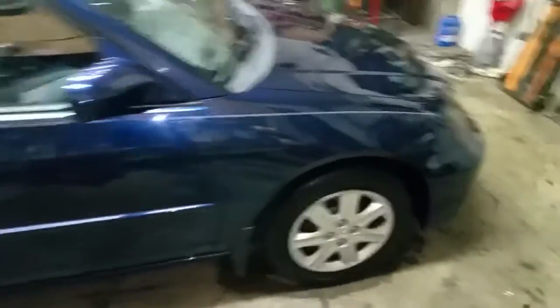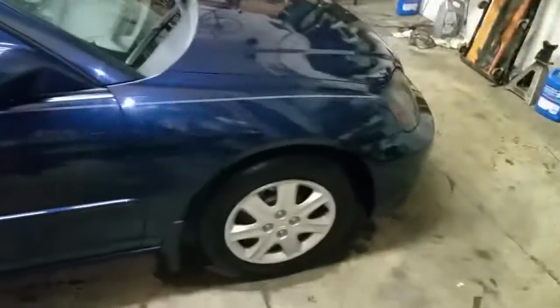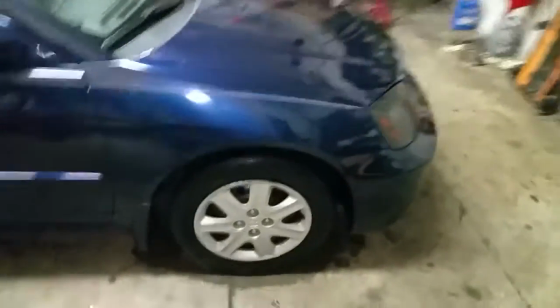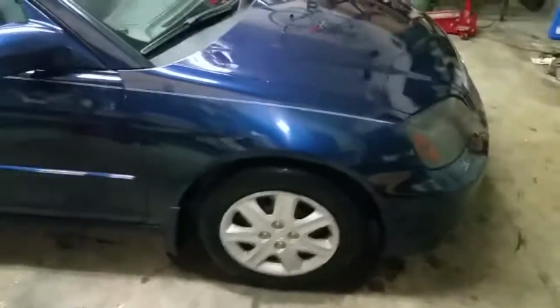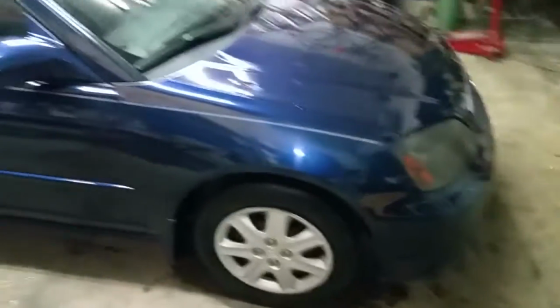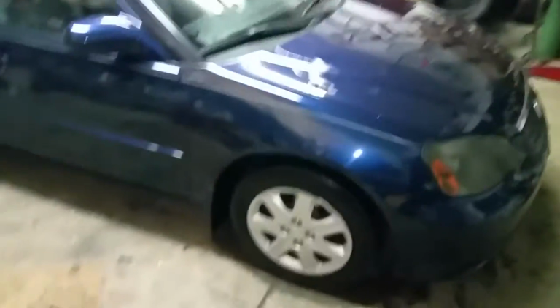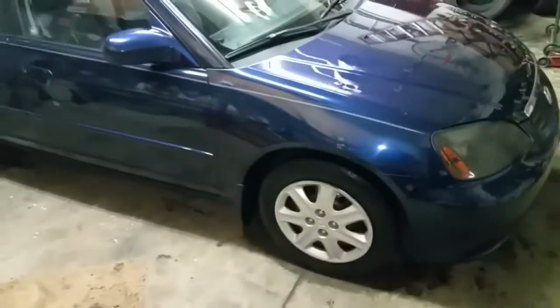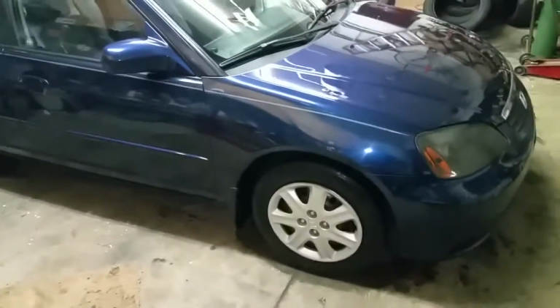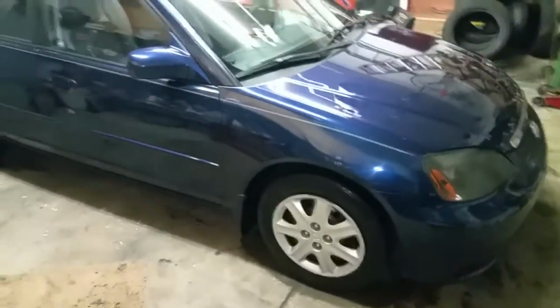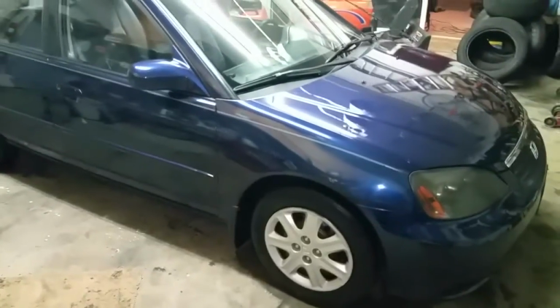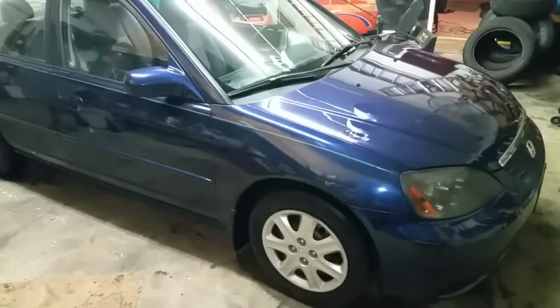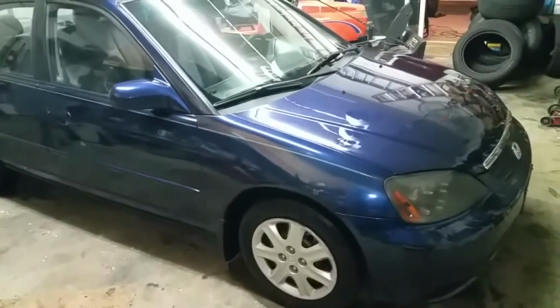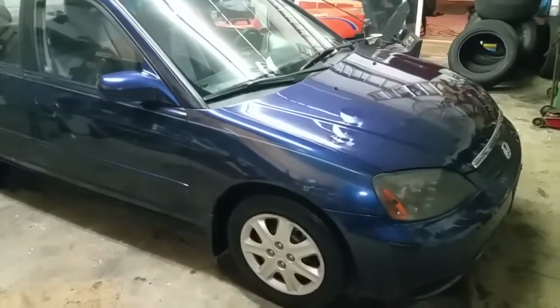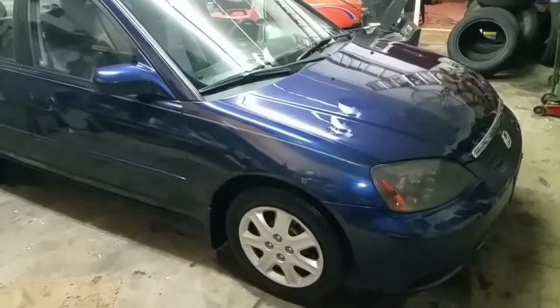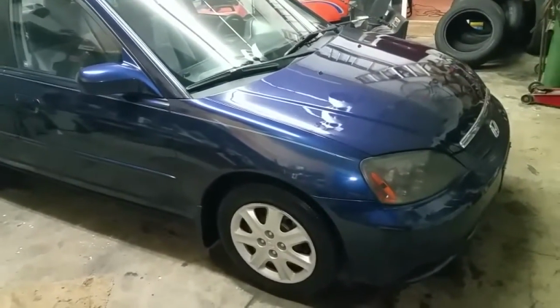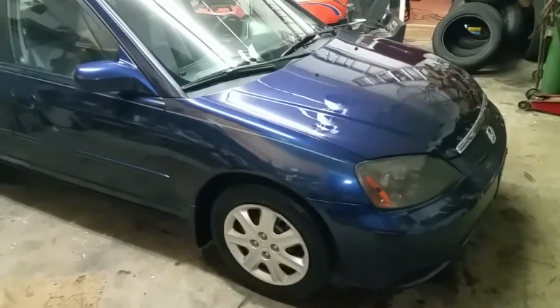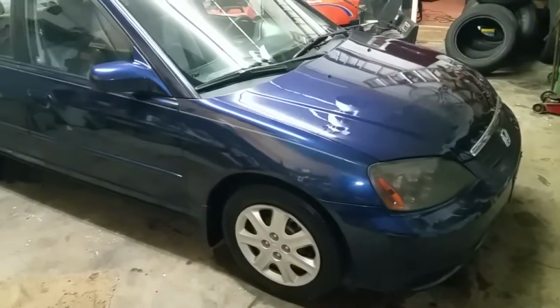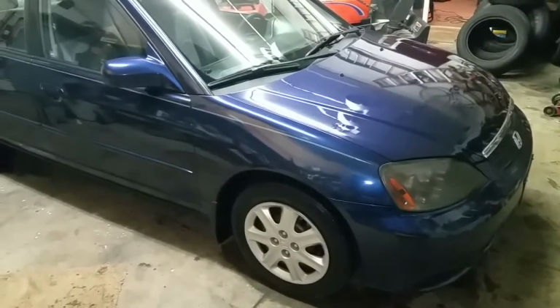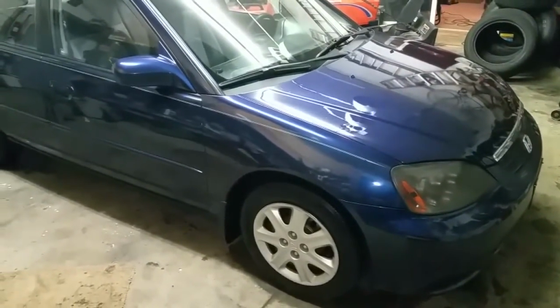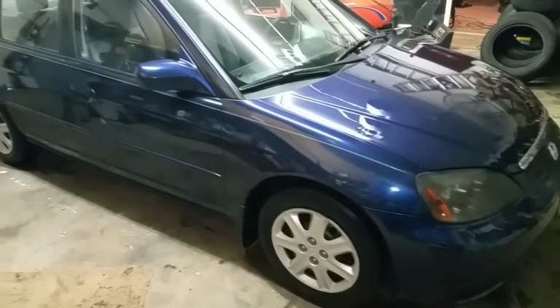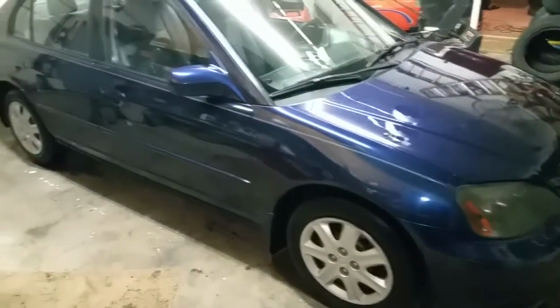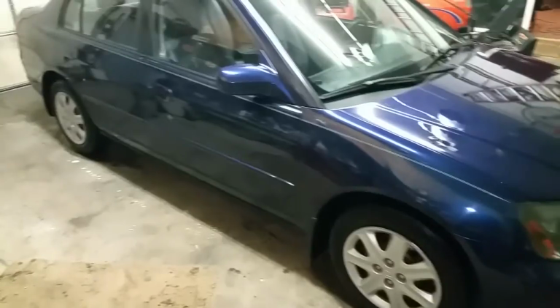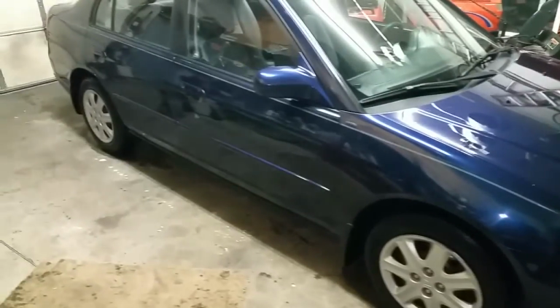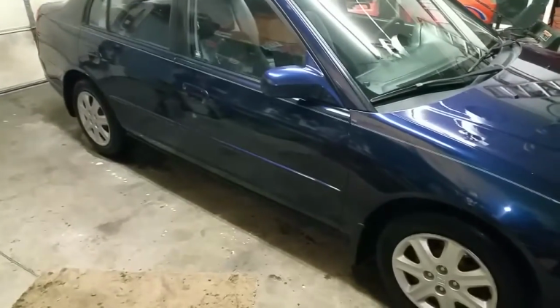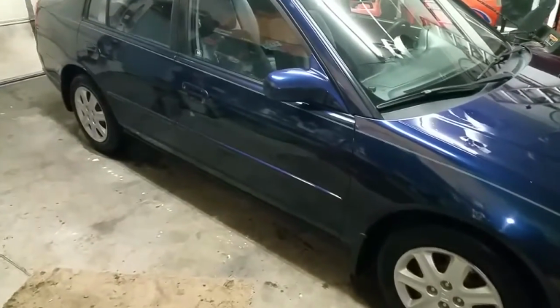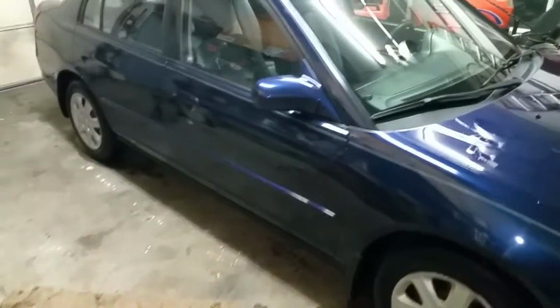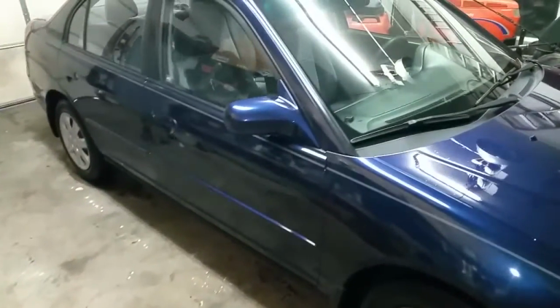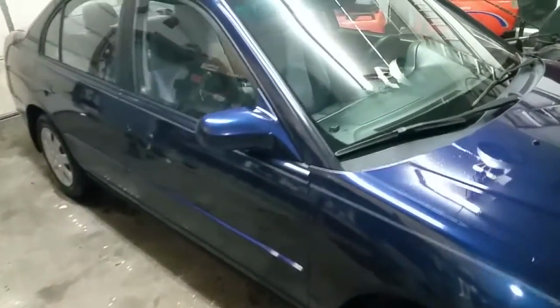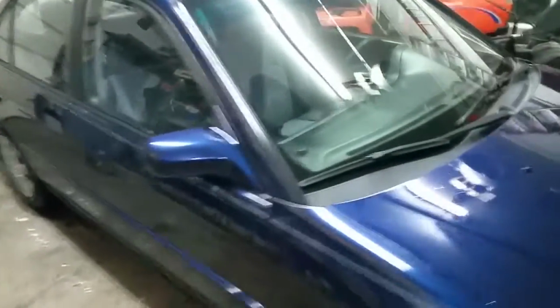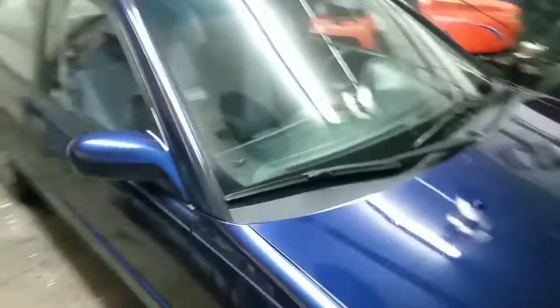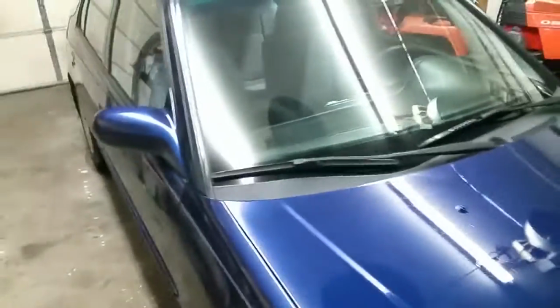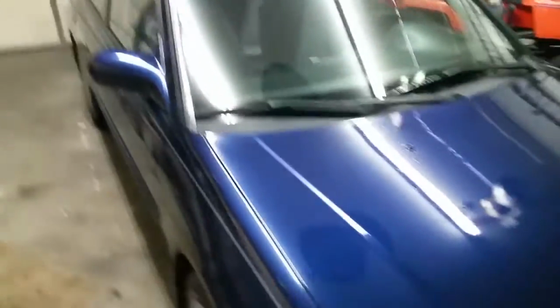It's got a very clean interior. As we mentioned, it's got a brand new windshield, windshield wipers, HID headlights, moonroof, cruise control, and power windows.